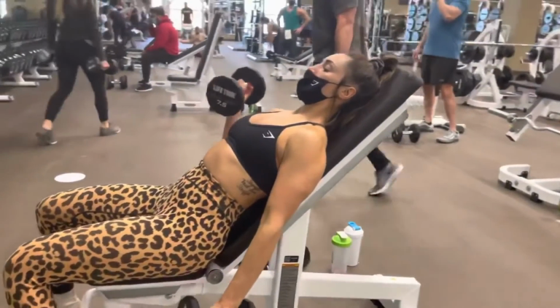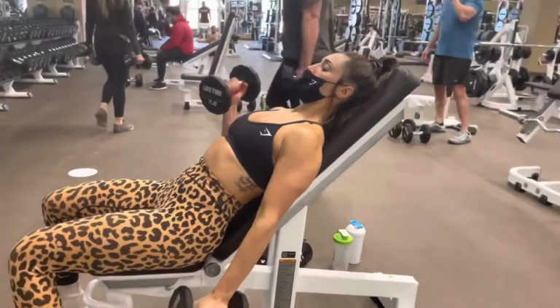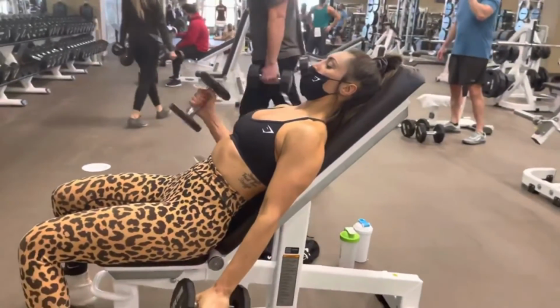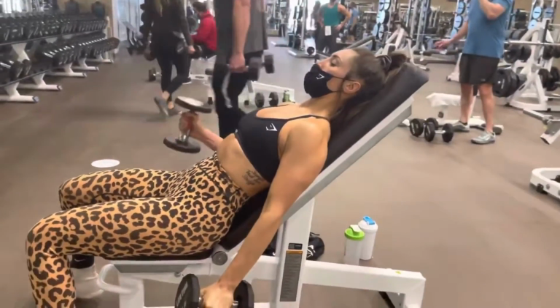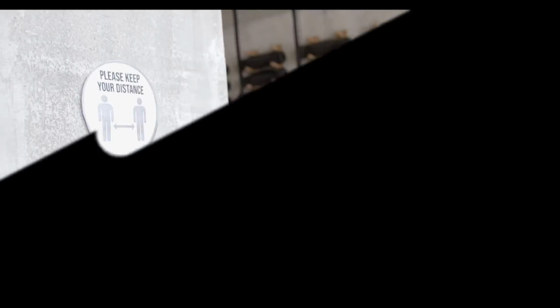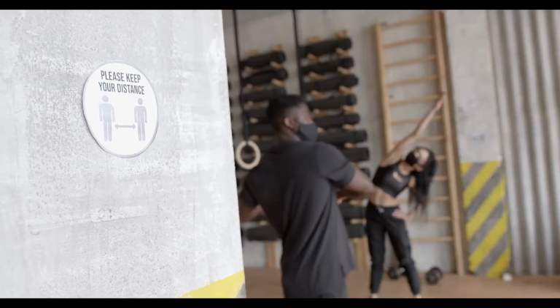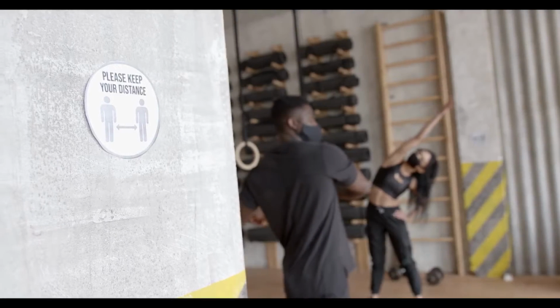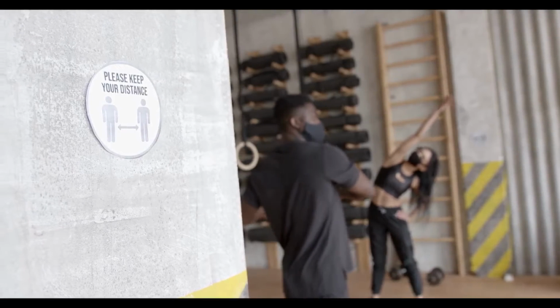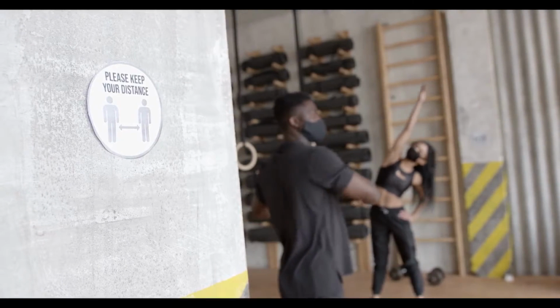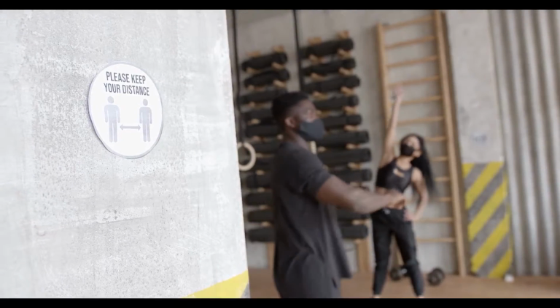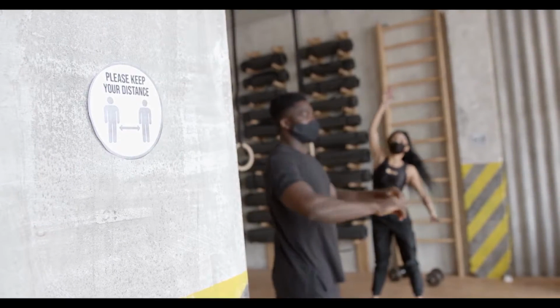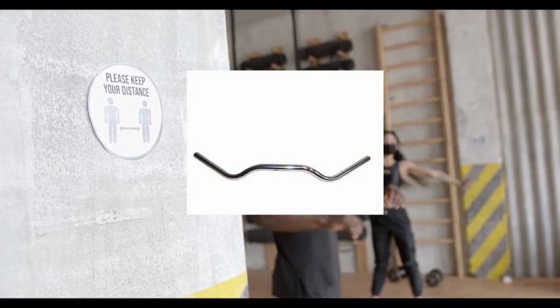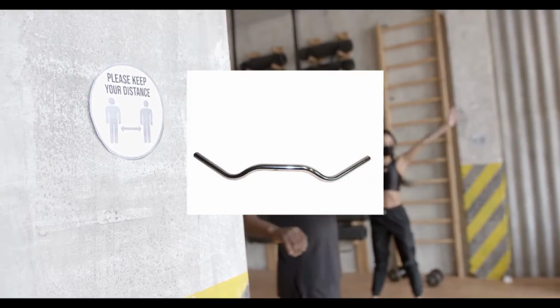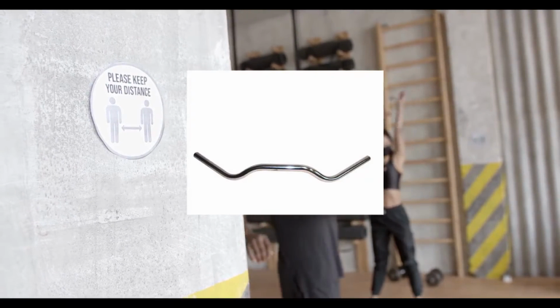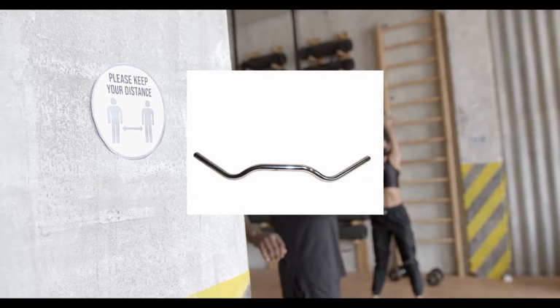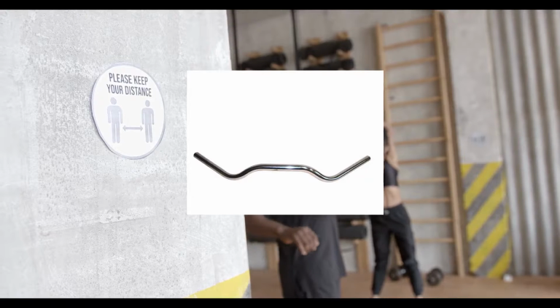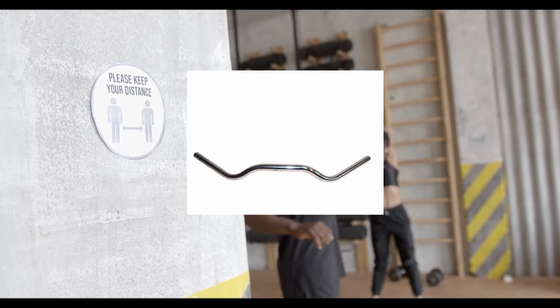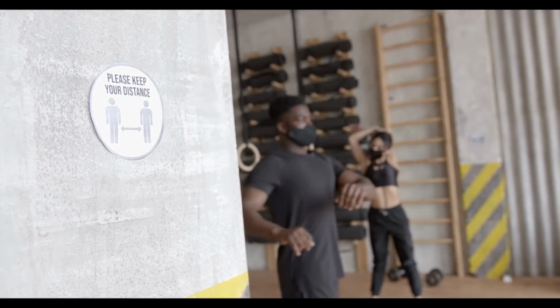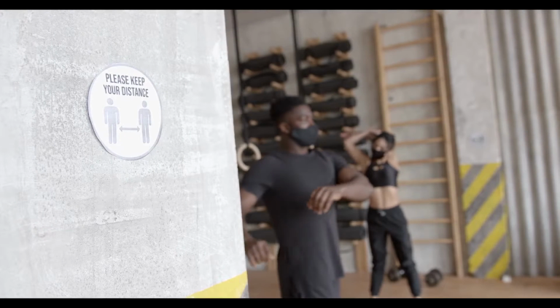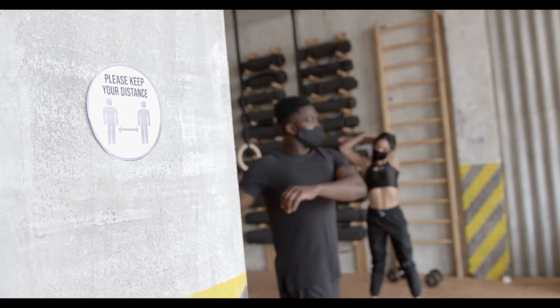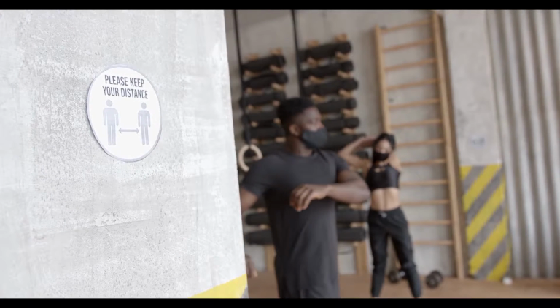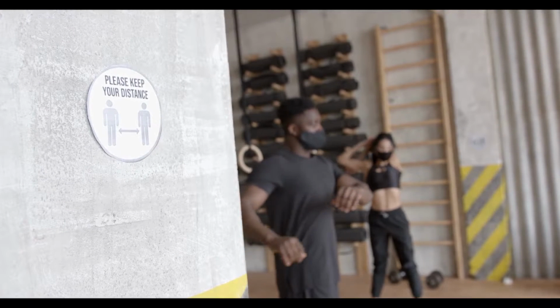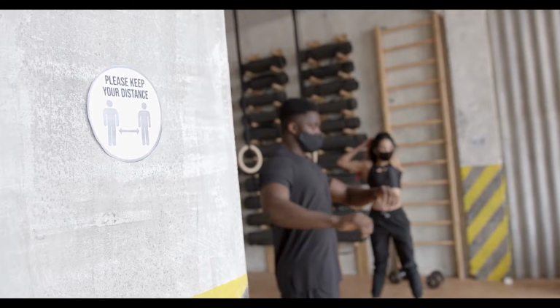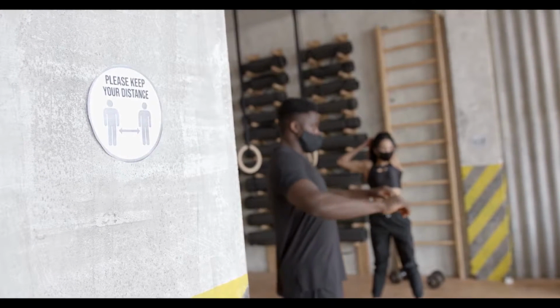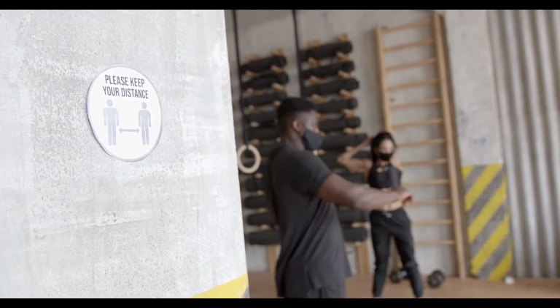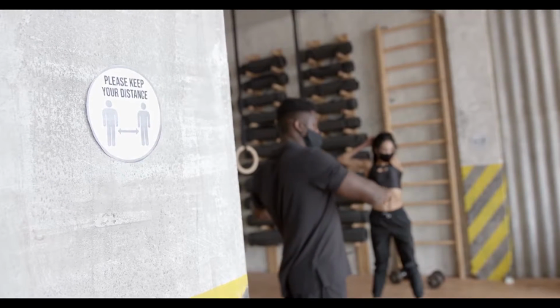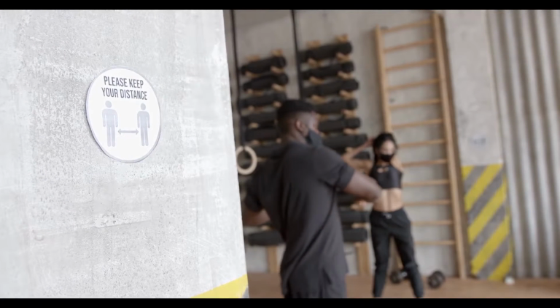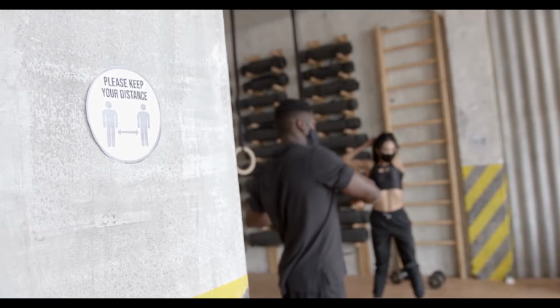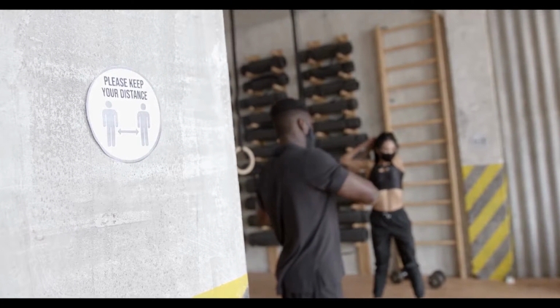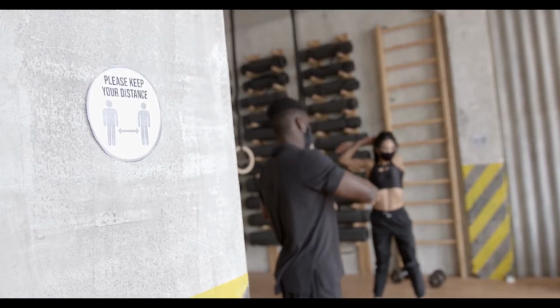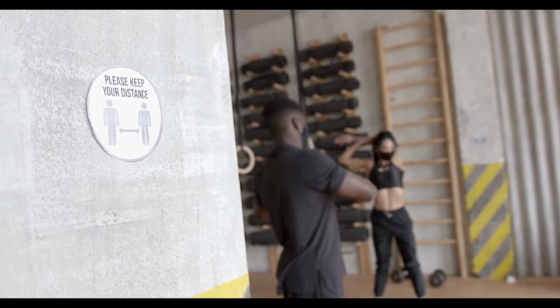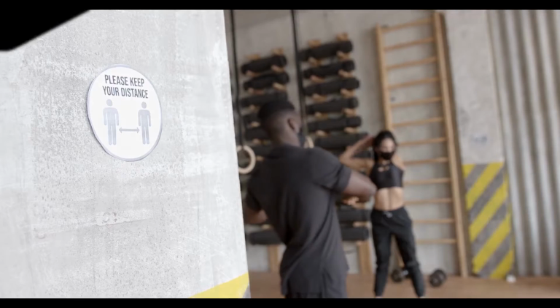This exercise can also be done with the cables, but you have to use the classic handles. Set up with the bench in the middle of the cable machine and curl the weight the same way as with the dumbbells.